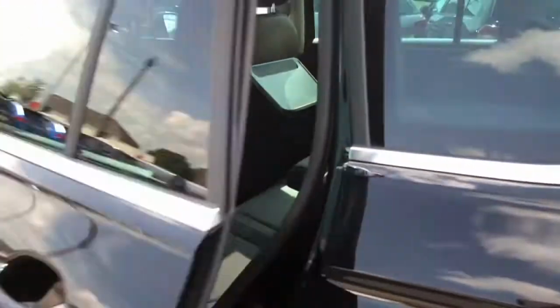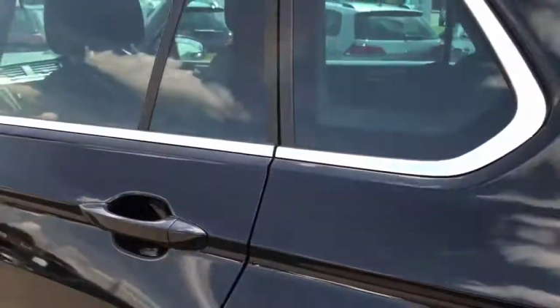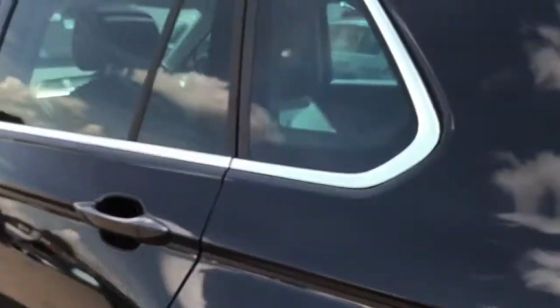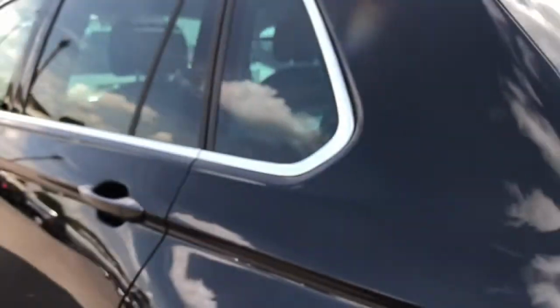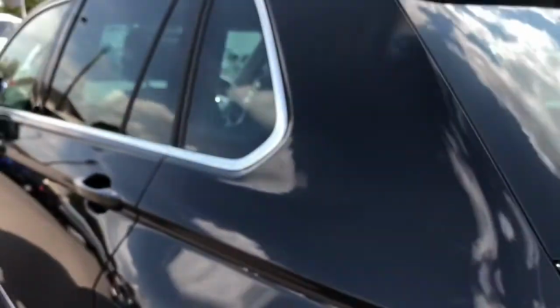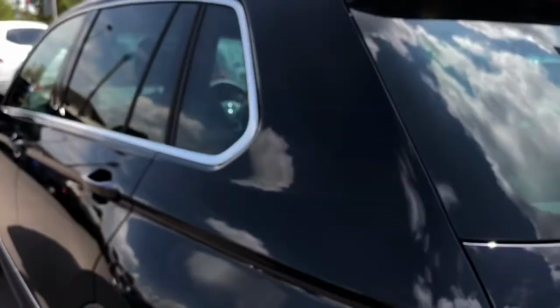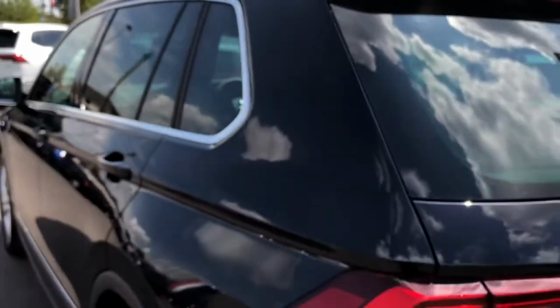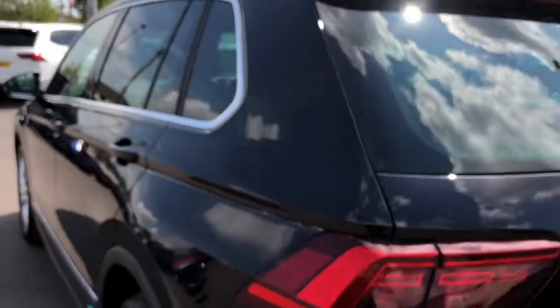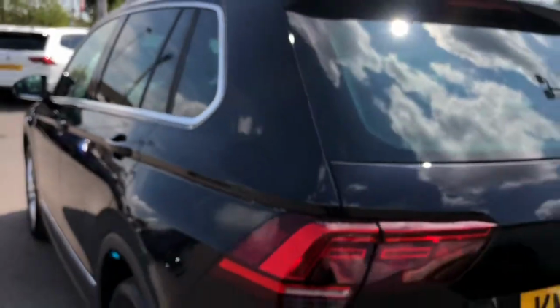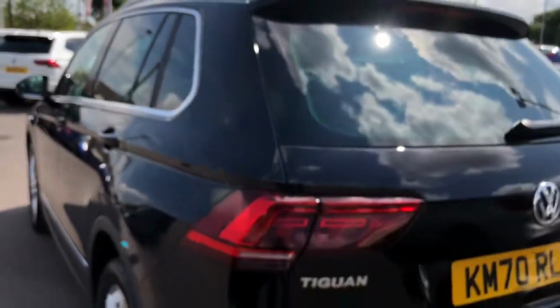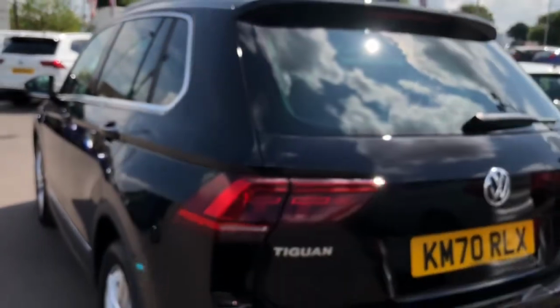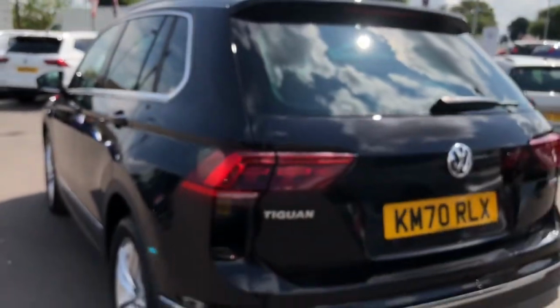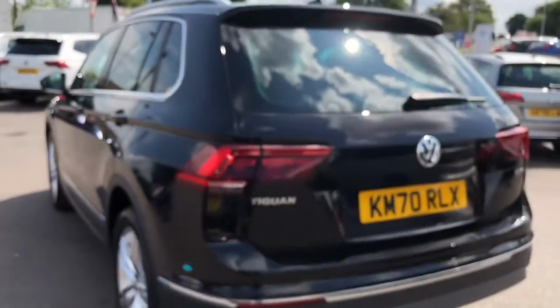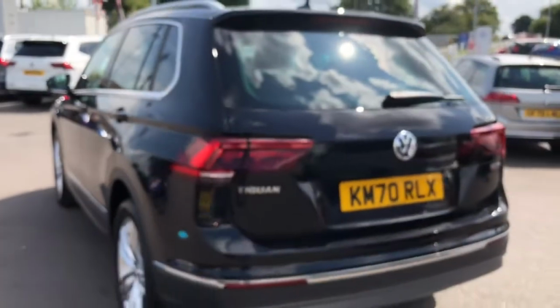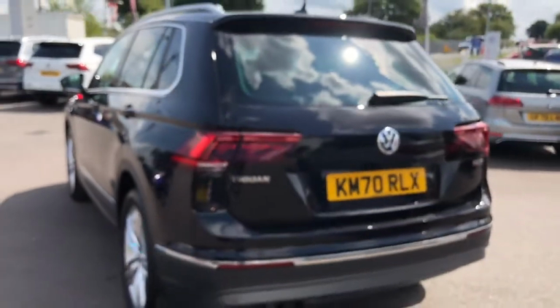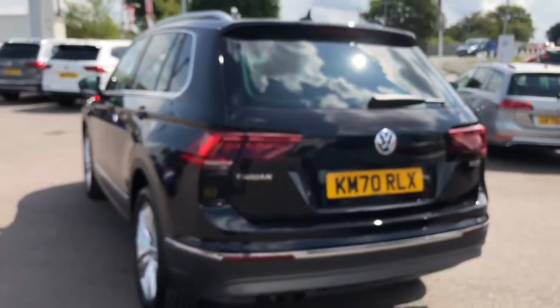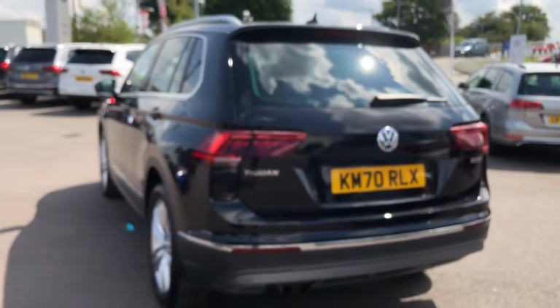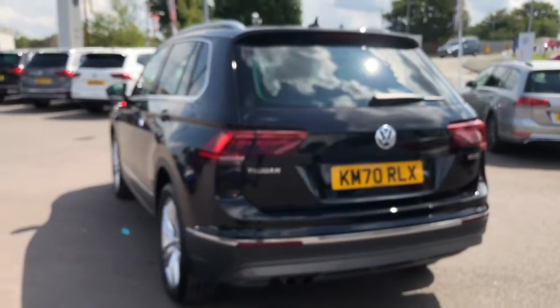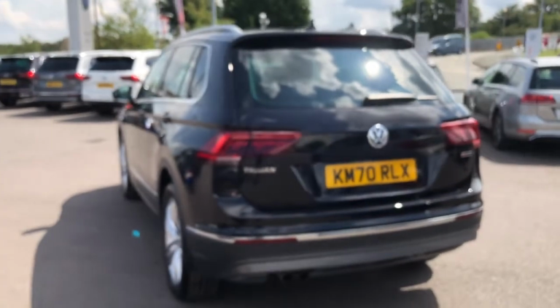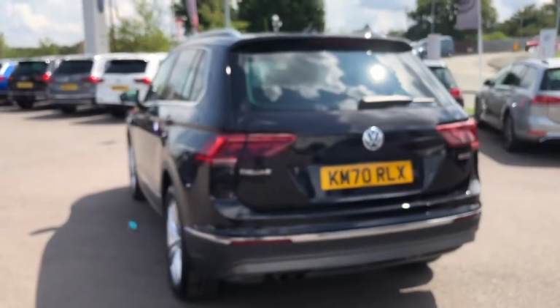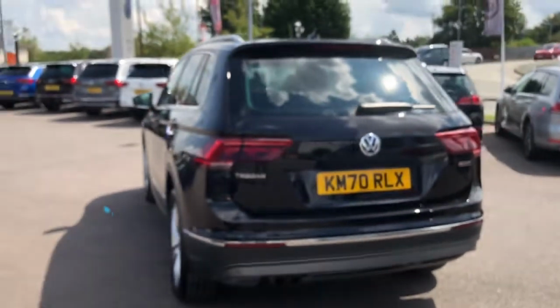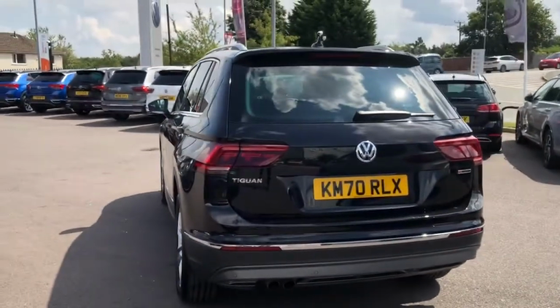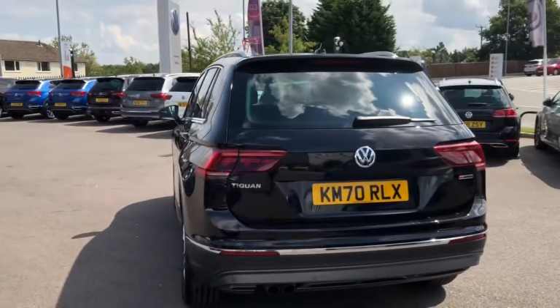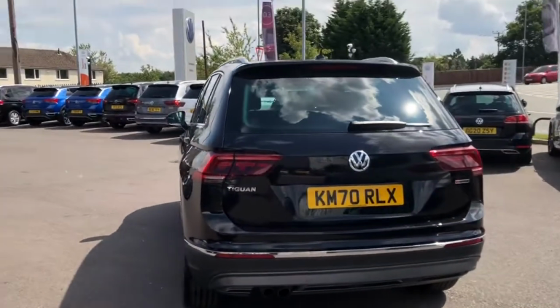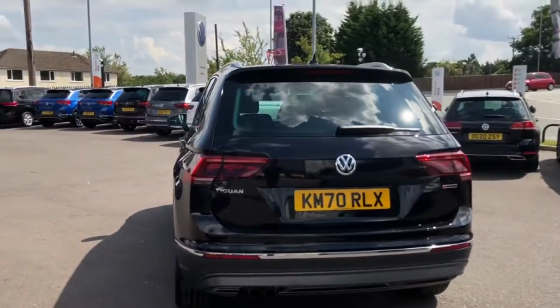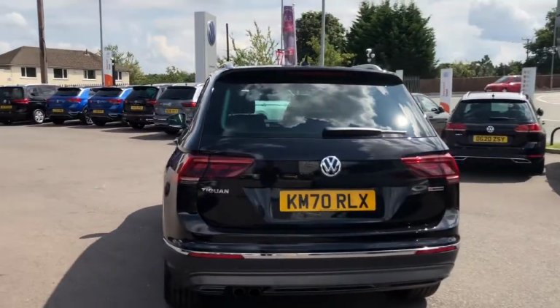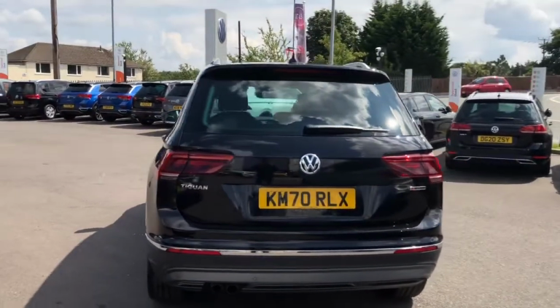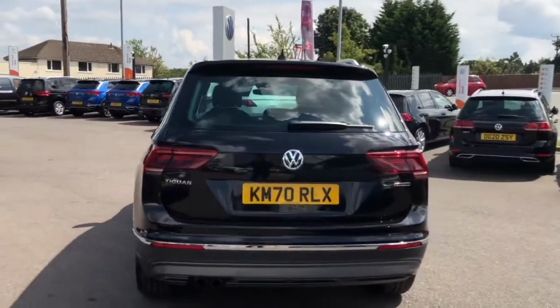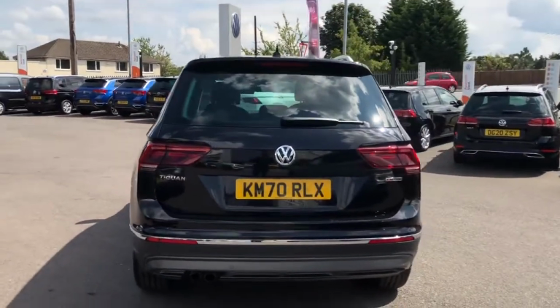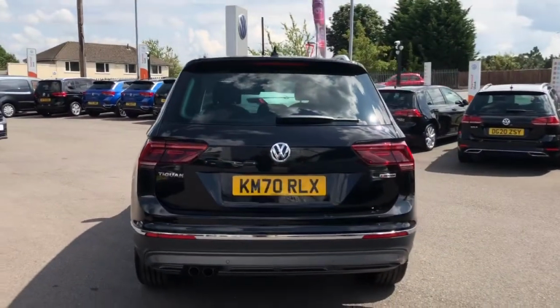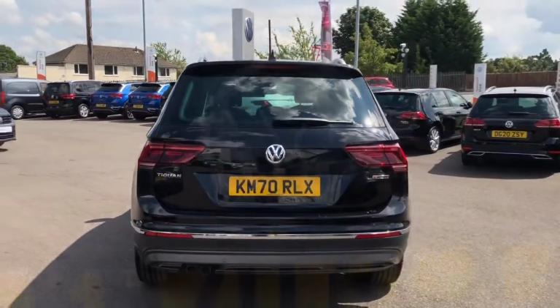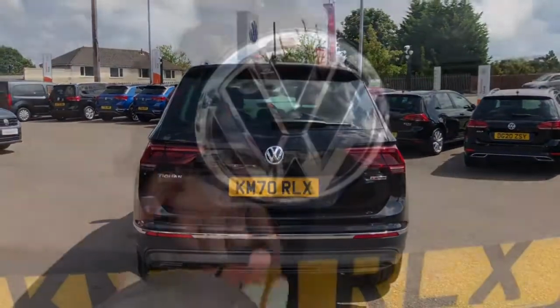This car has covered only around 800 miles, so it's really no mileage. You do also get your front and rear parking sensors to give you that boost of confidence when parking your vehicle.